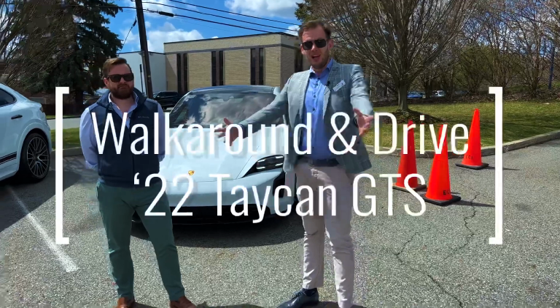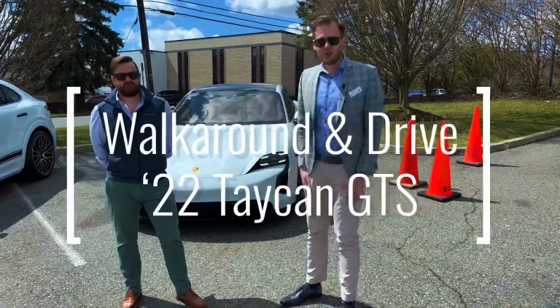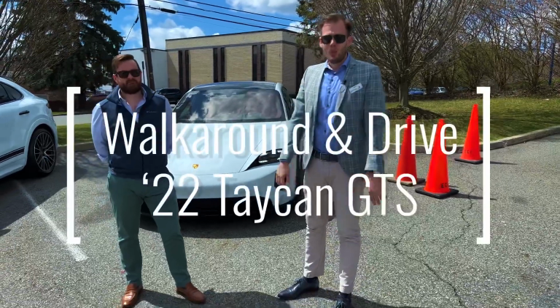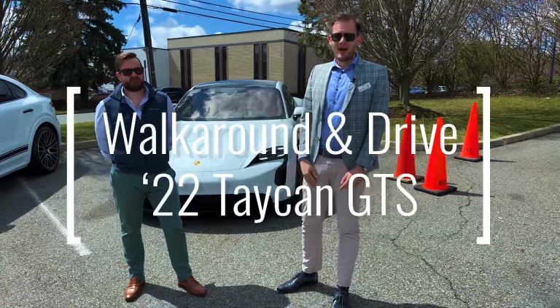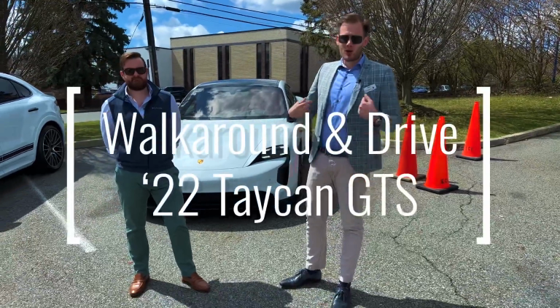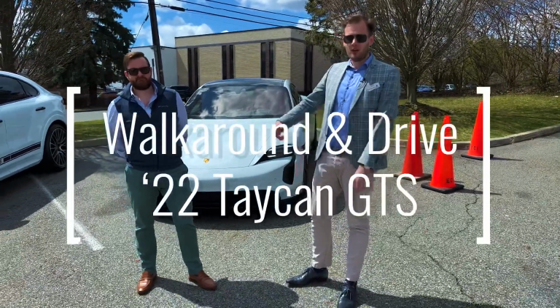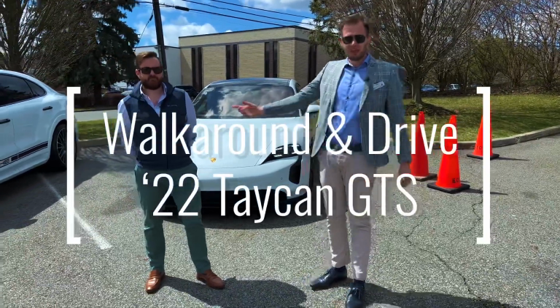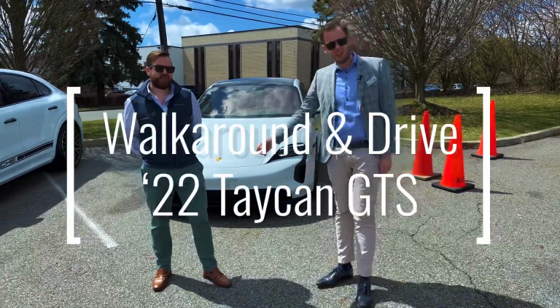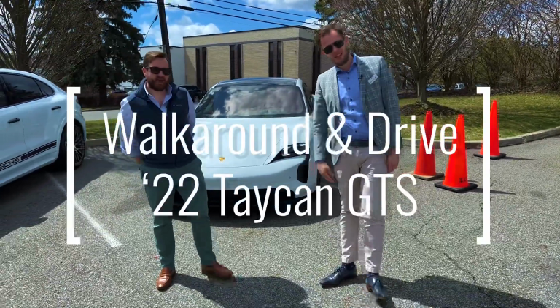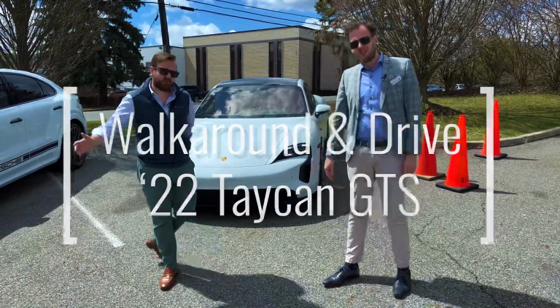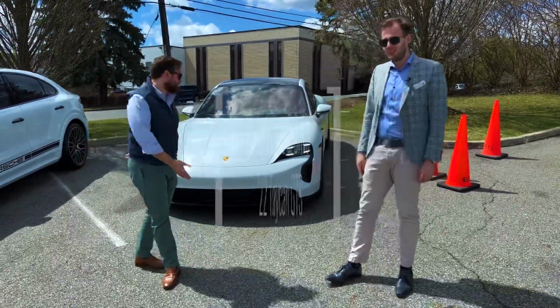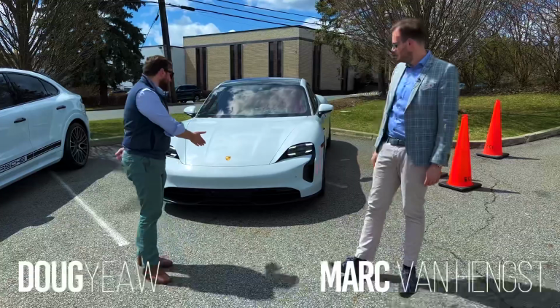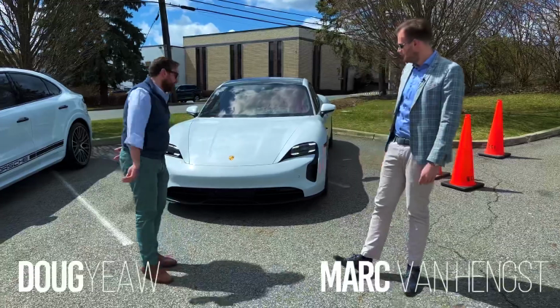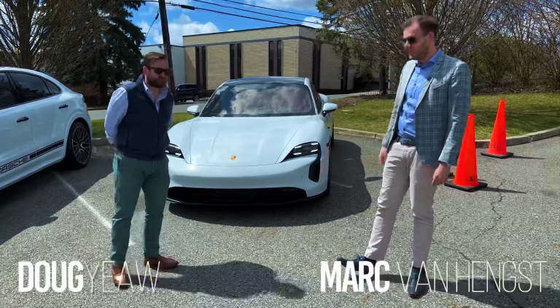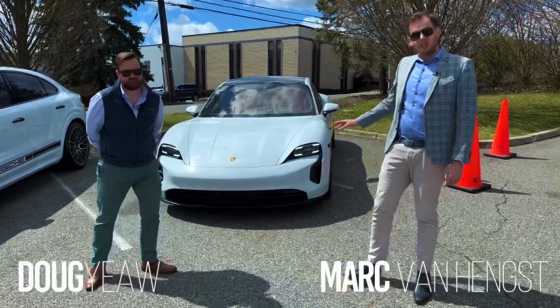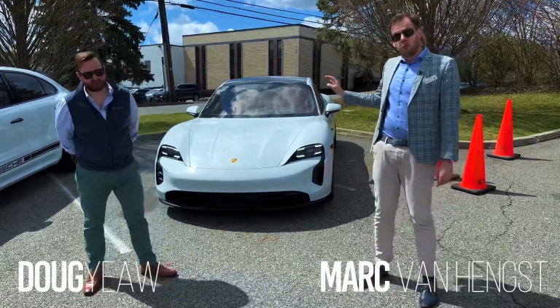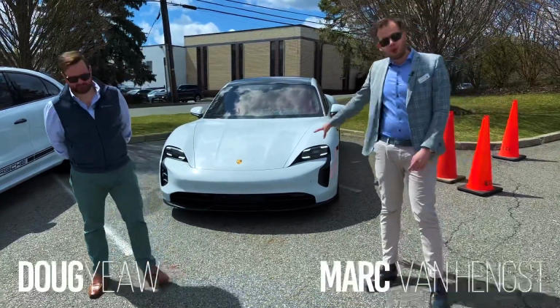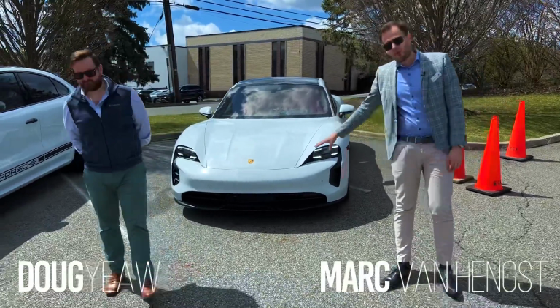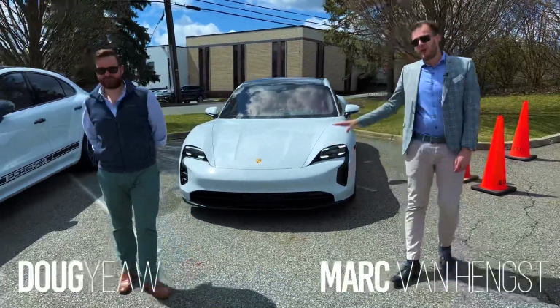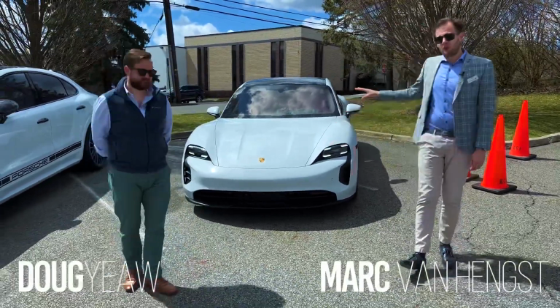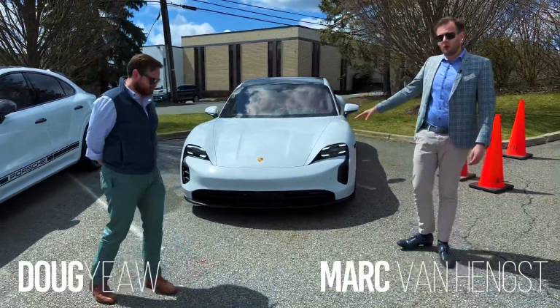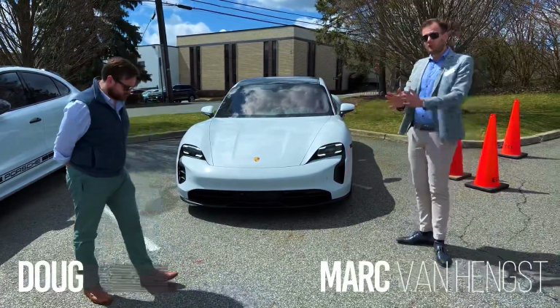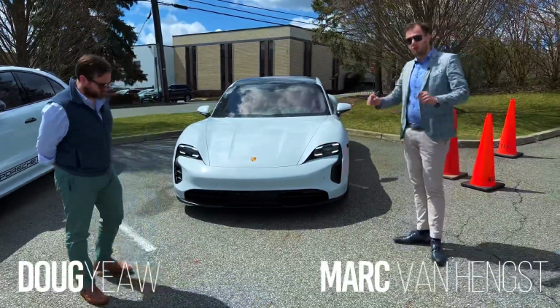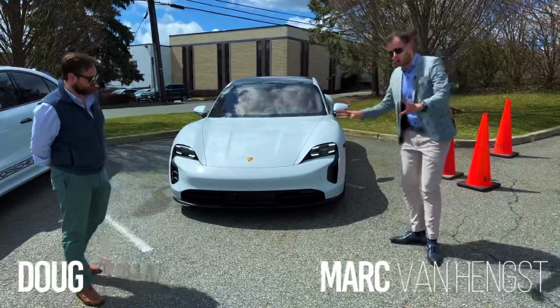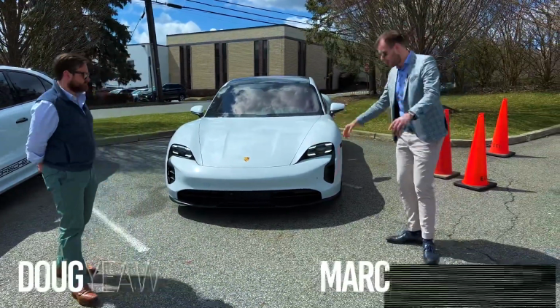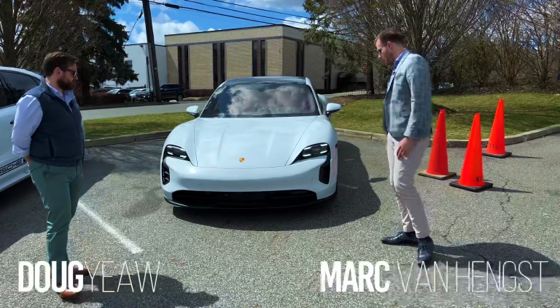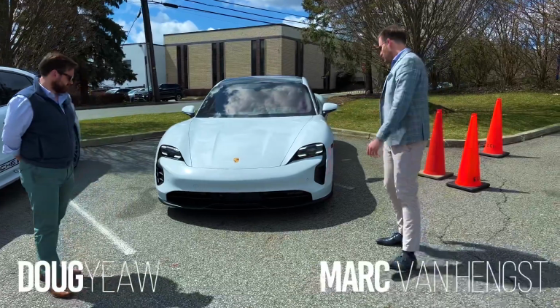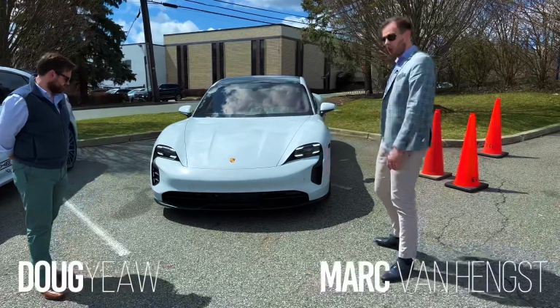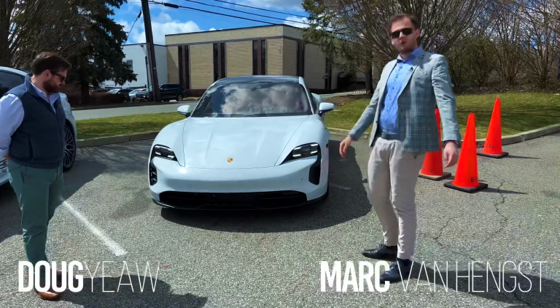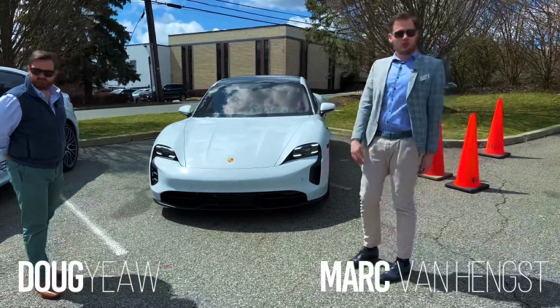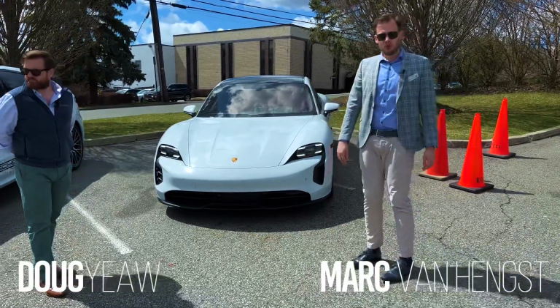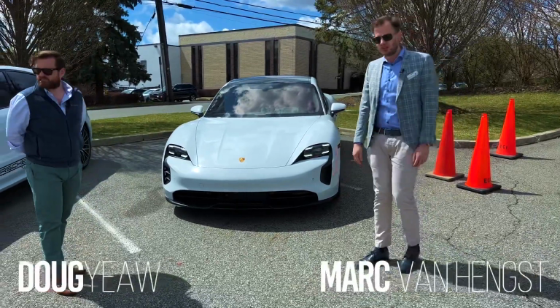Hey folks, welcome back. Mark here with Doug and the new Taycan GTS. This wonderful example here is available as of recording — that might change a little later on today when this video comes out.